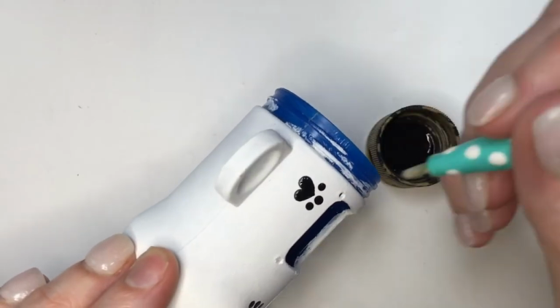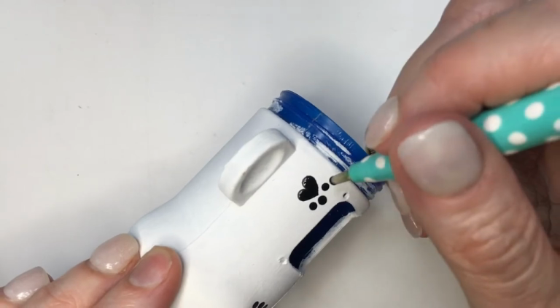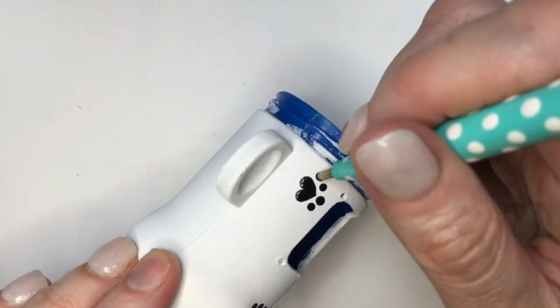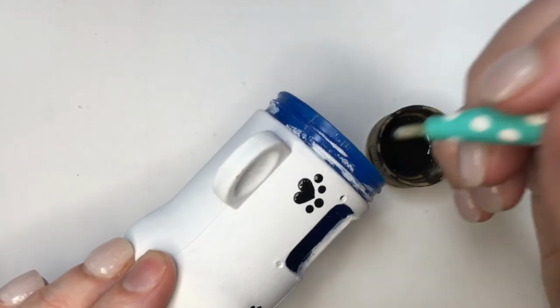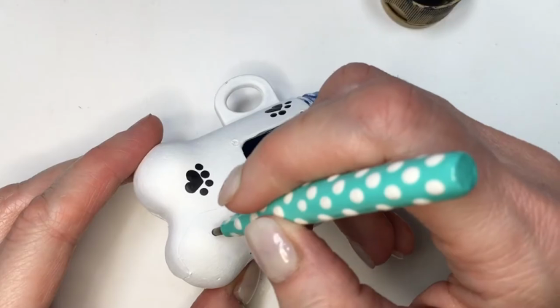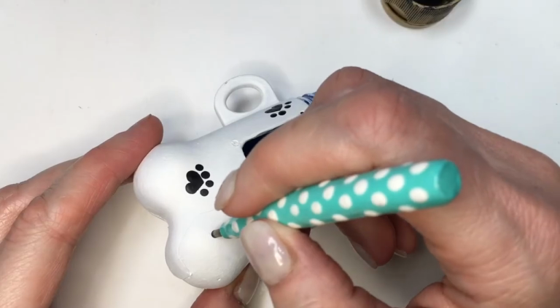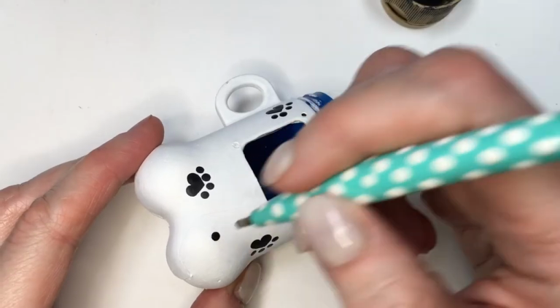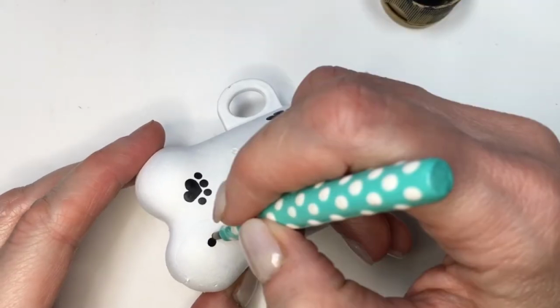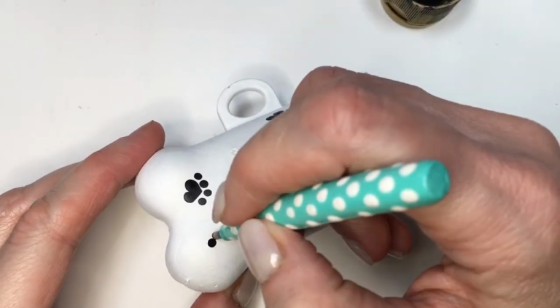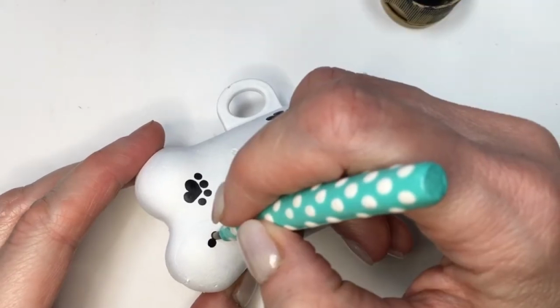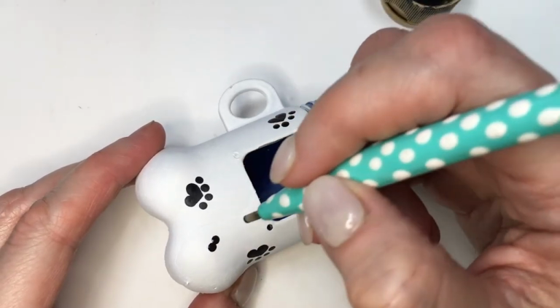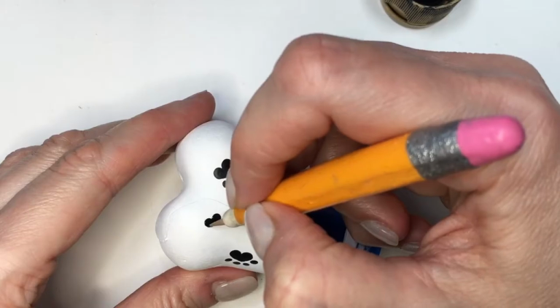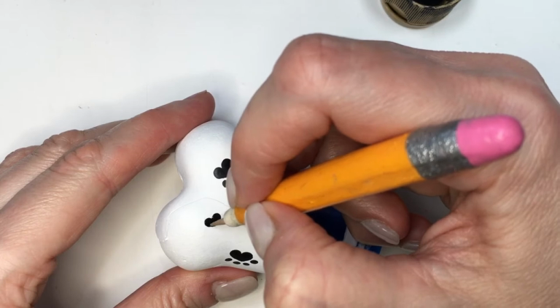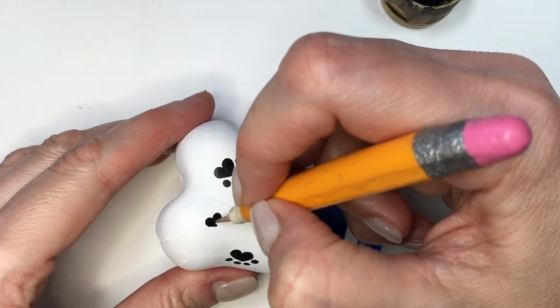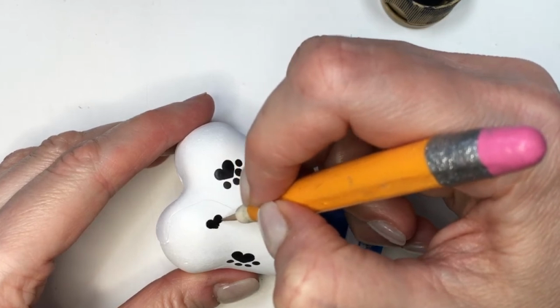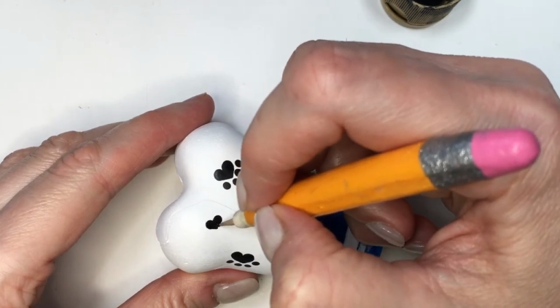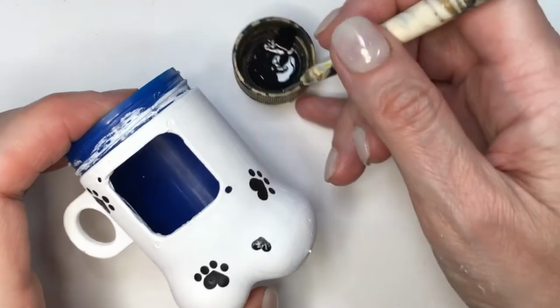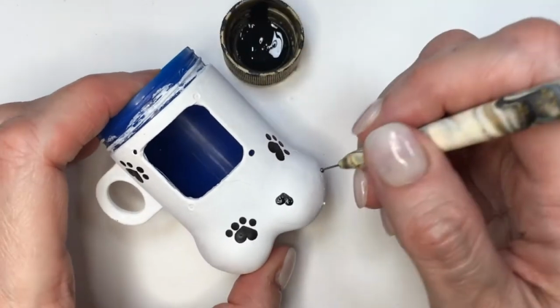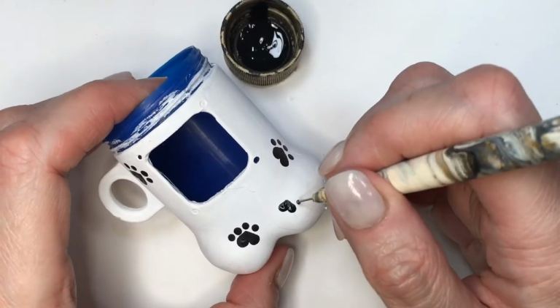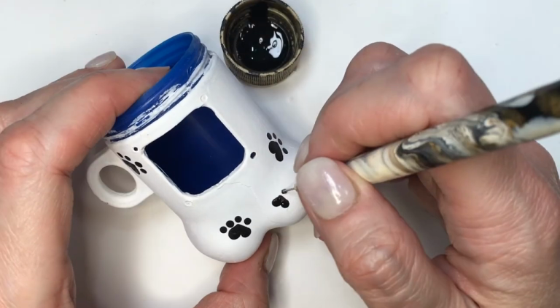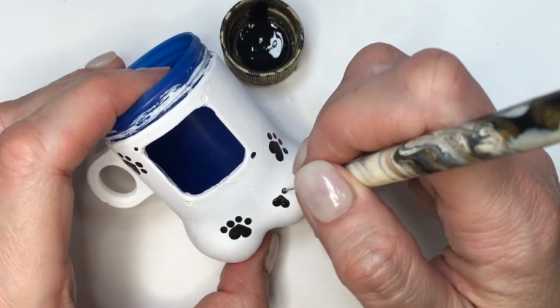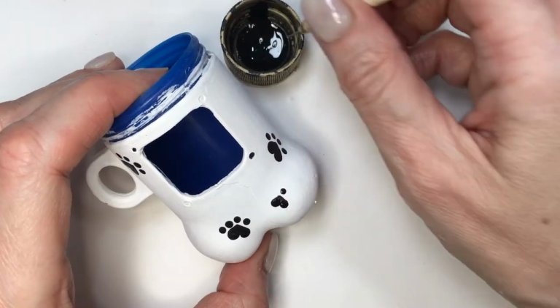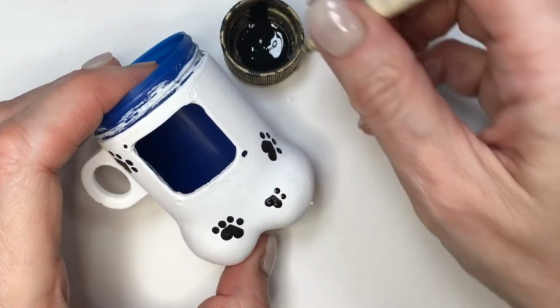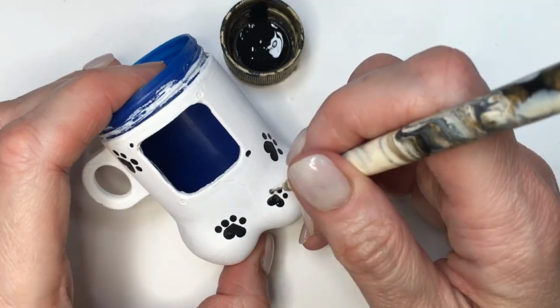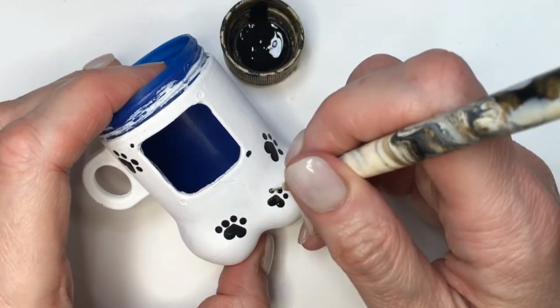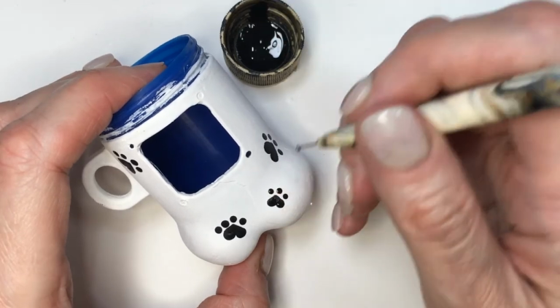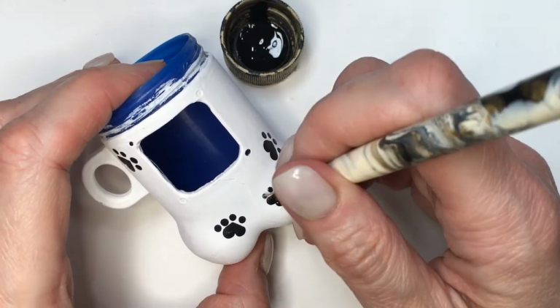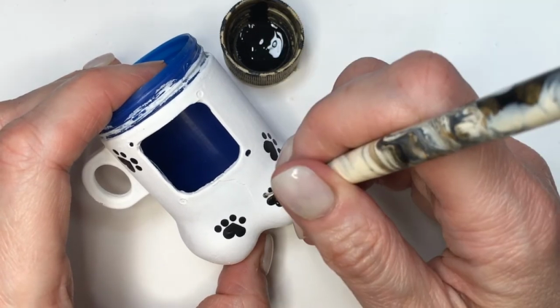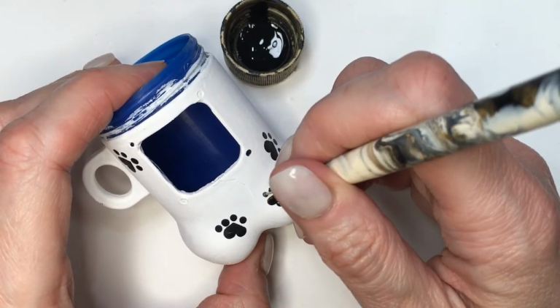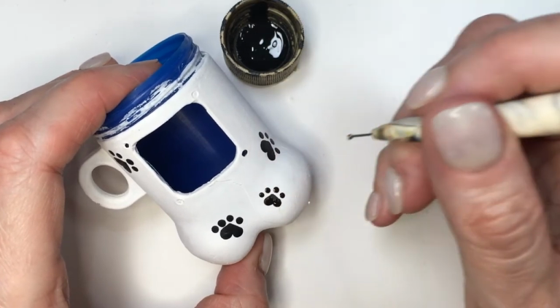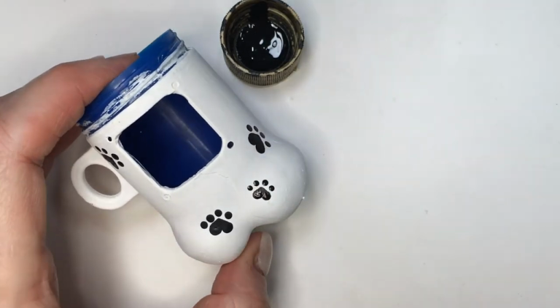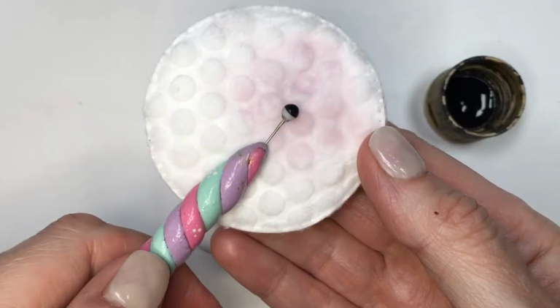For the smallest paws I'm going to be using the medium size dyeing tool, doing the same — painting two dots next to each other, then just drawing the paint with the other dyeing tool, then just using this mini dyeing tool to just paint four dots on top.